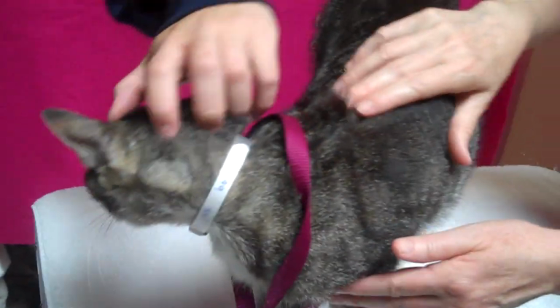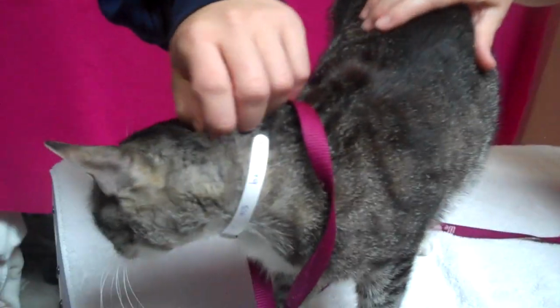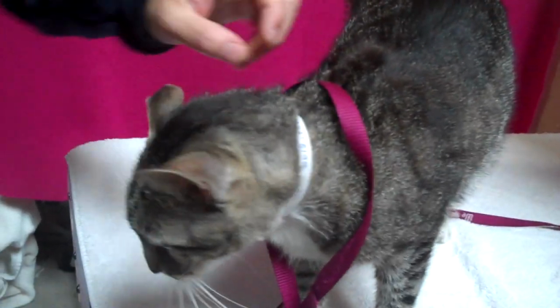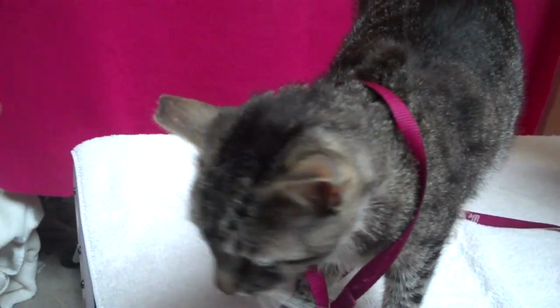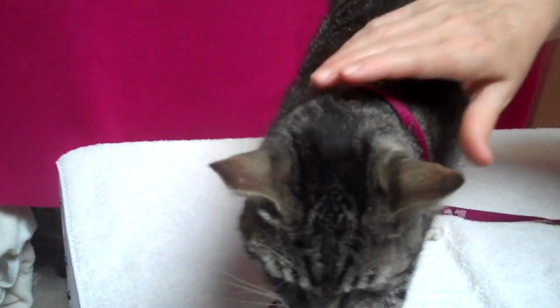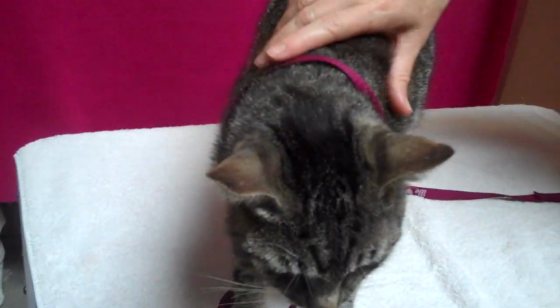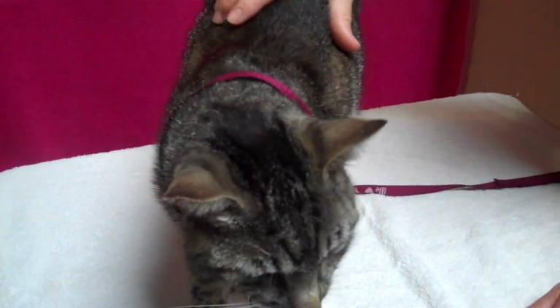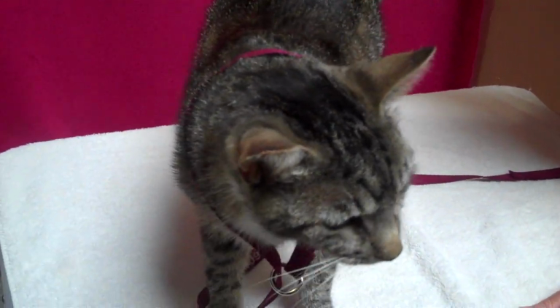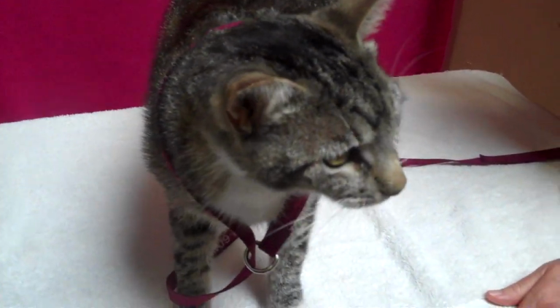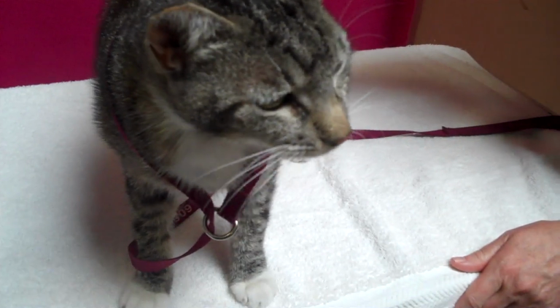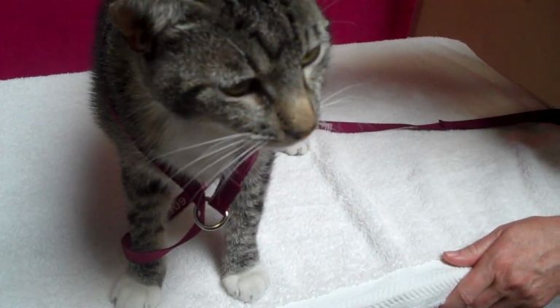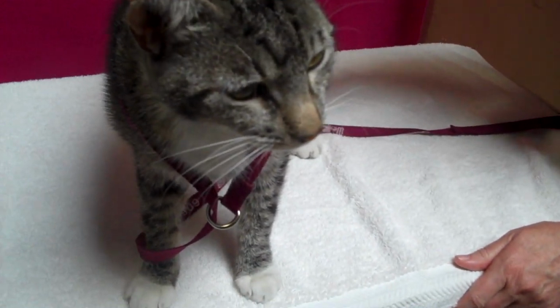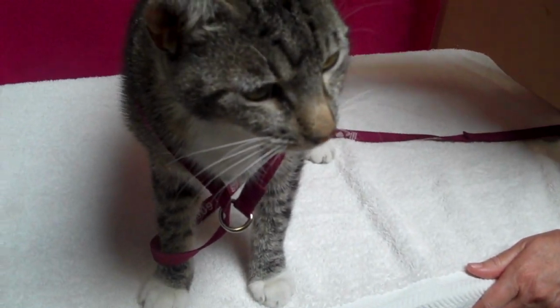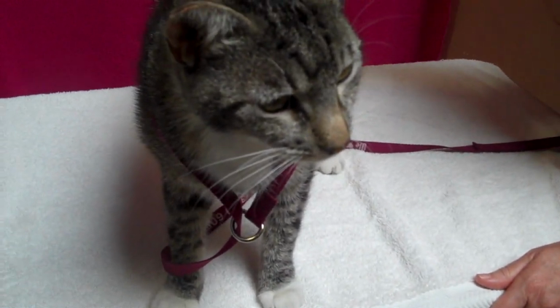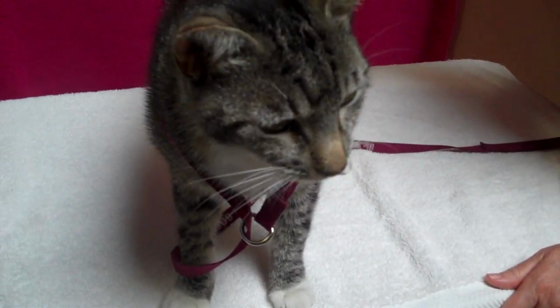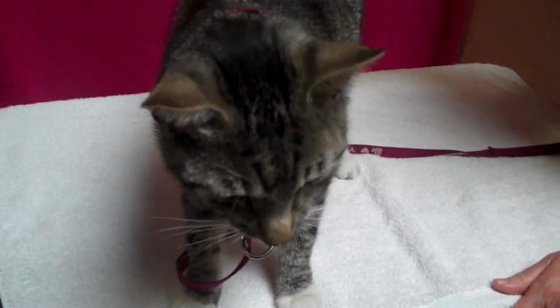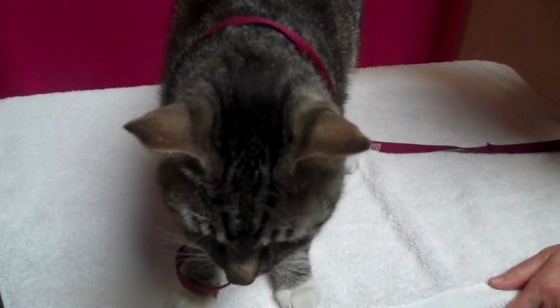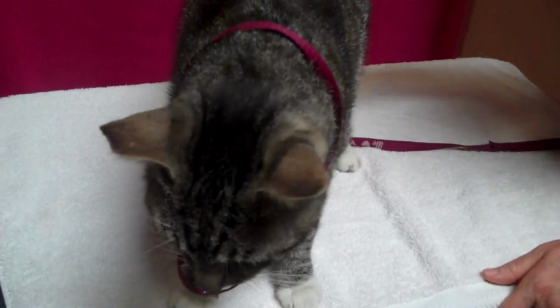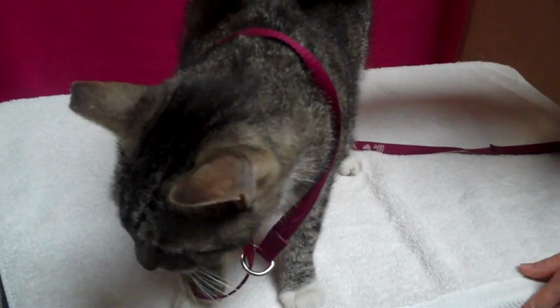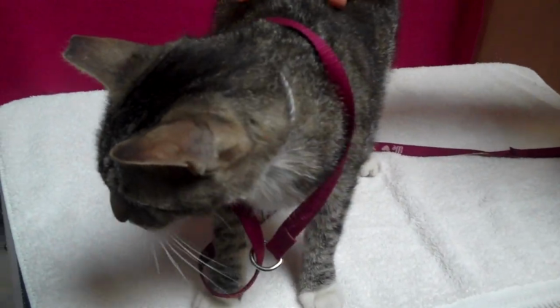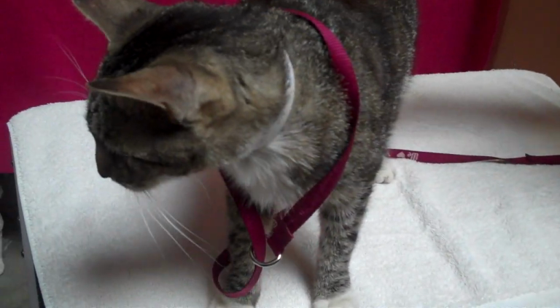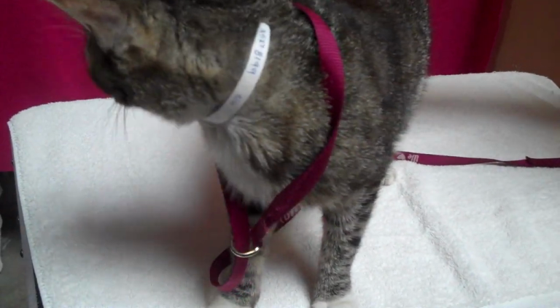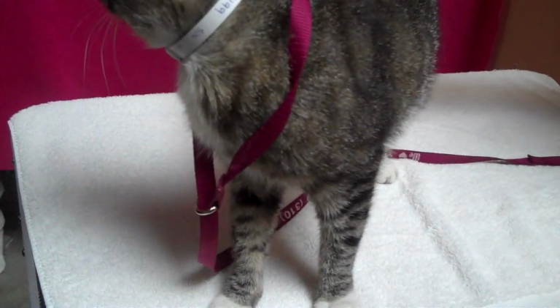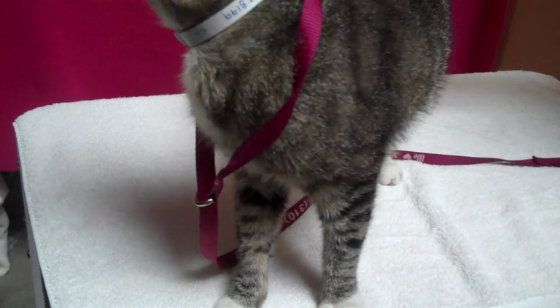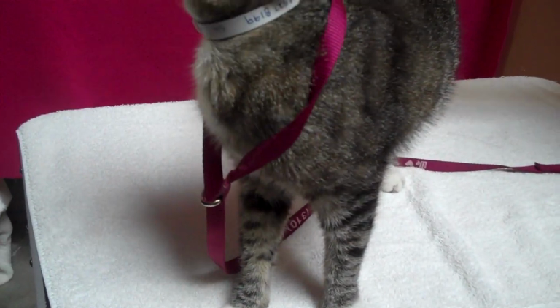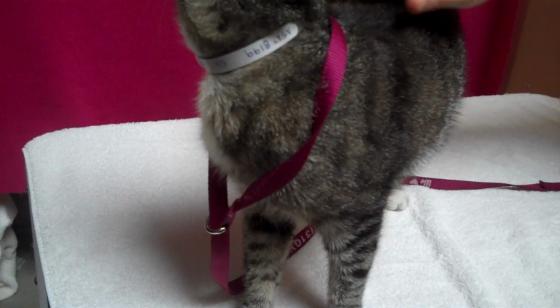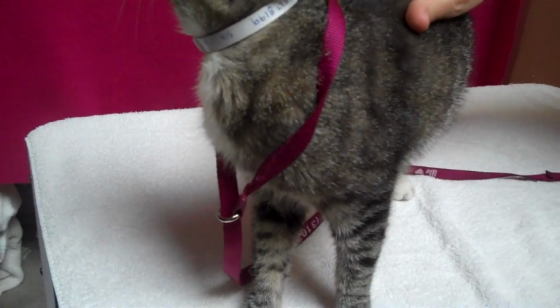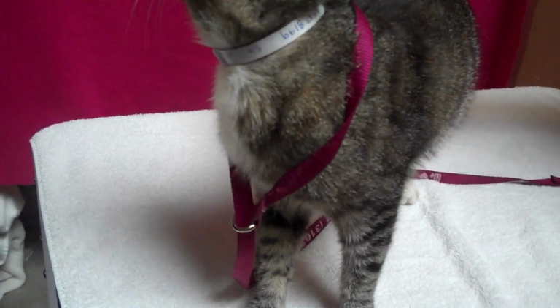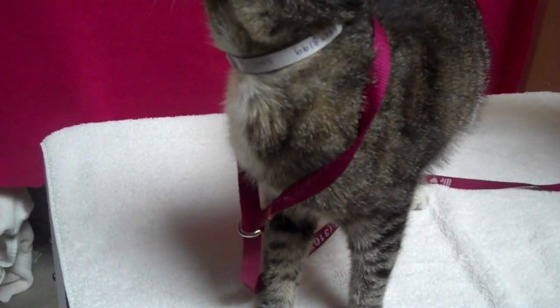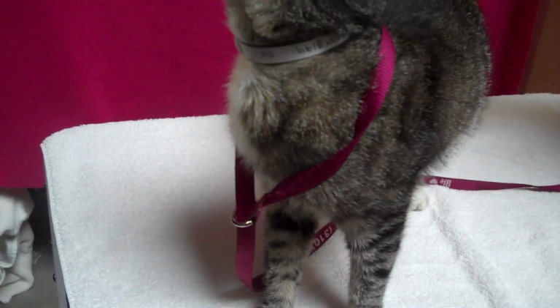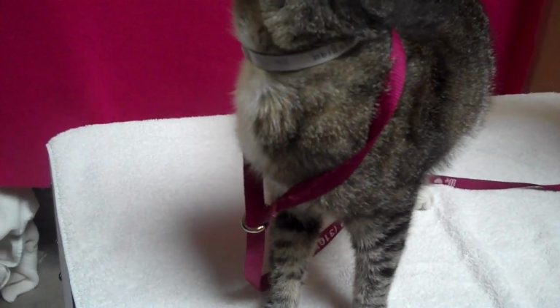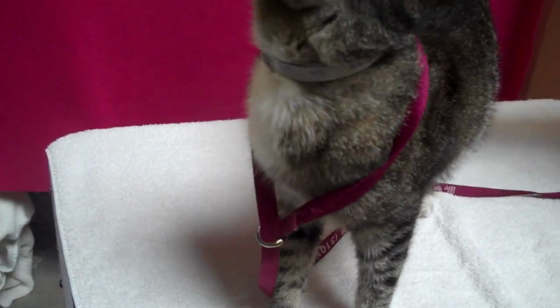Come down to the Baldwin Park shelter and meet Elijah. His impound number is A-527-8199, and he's in kennel B-917.